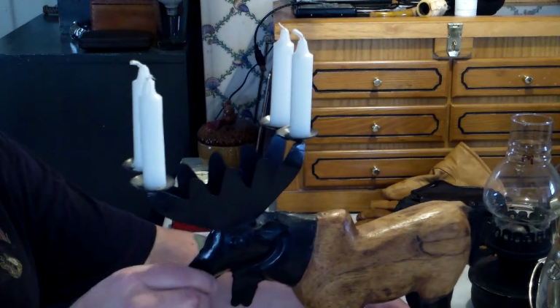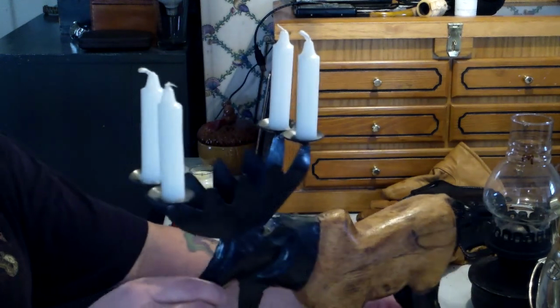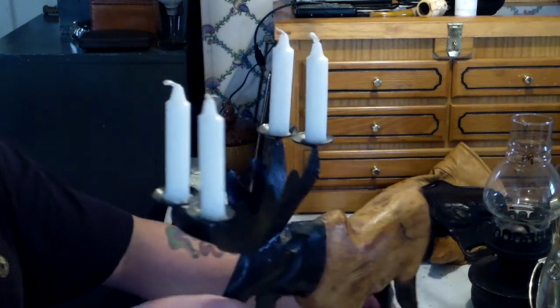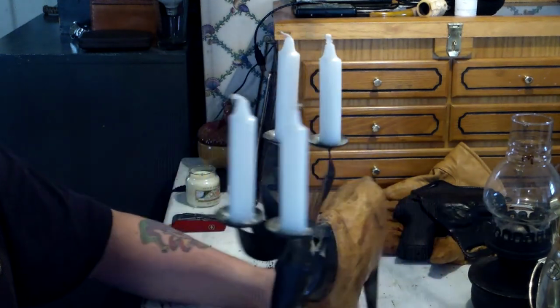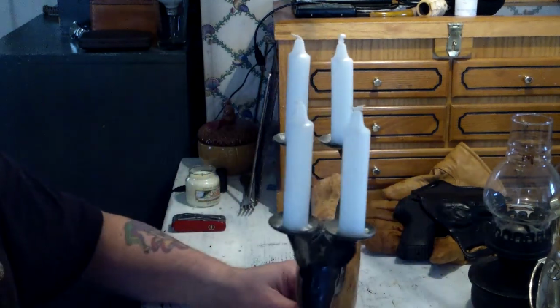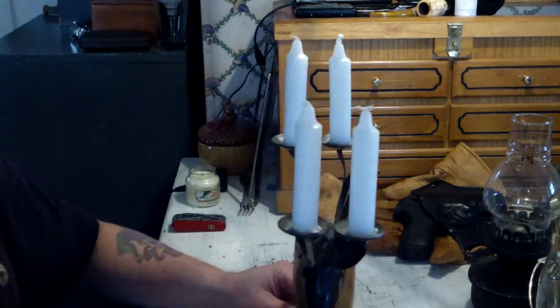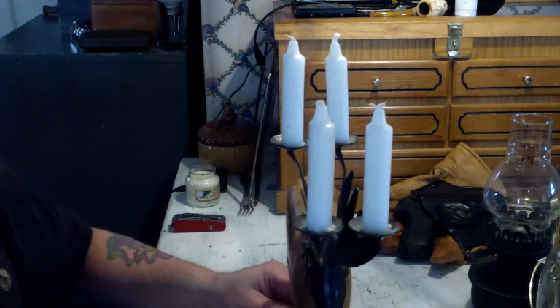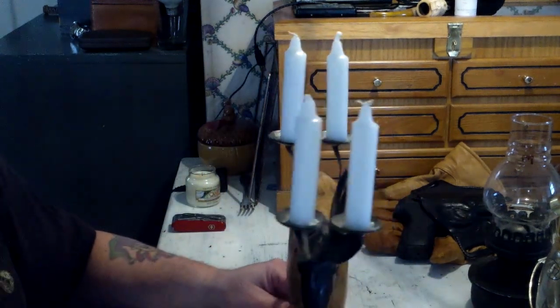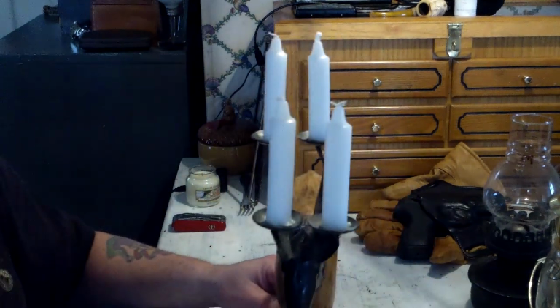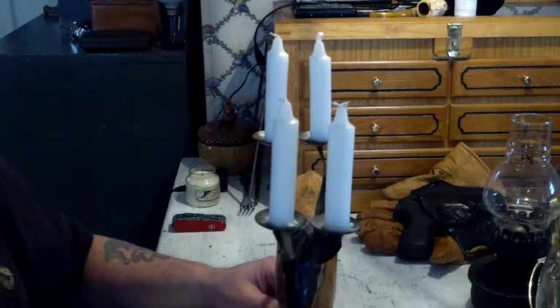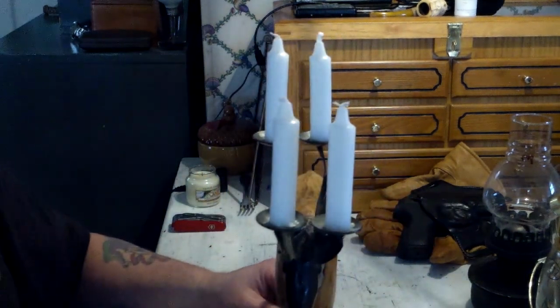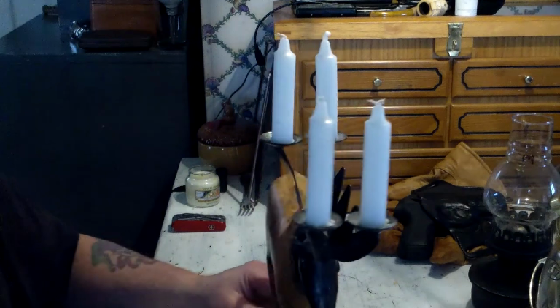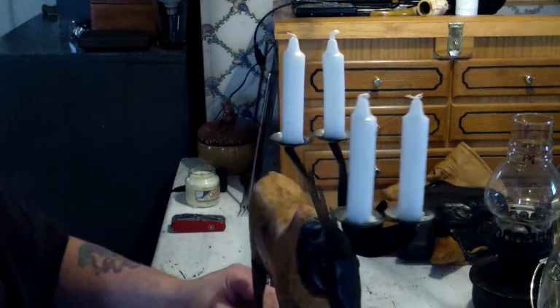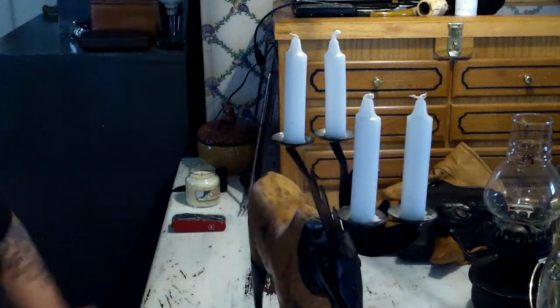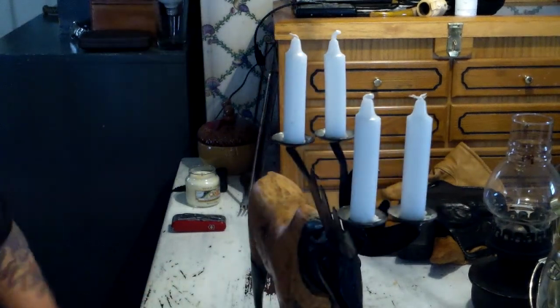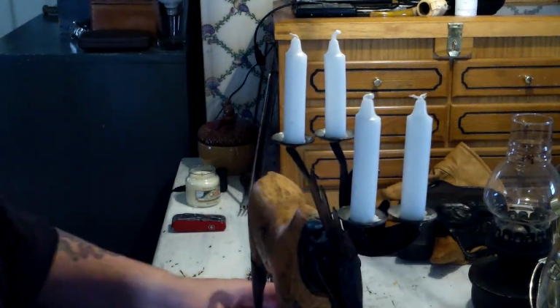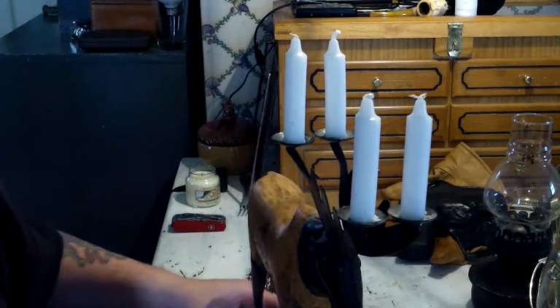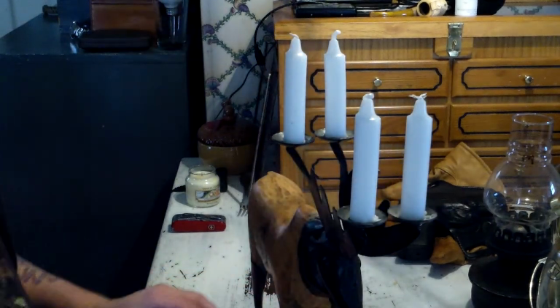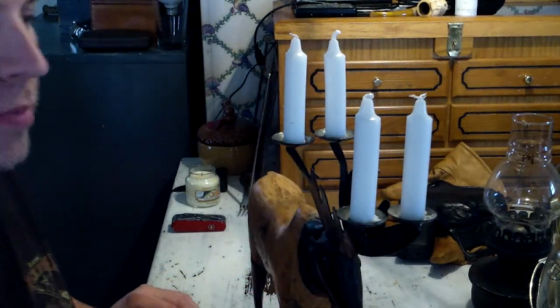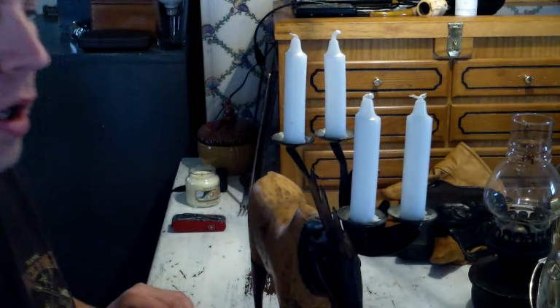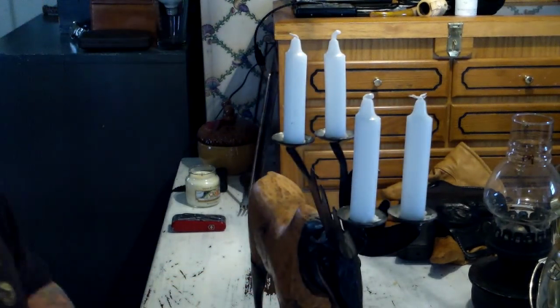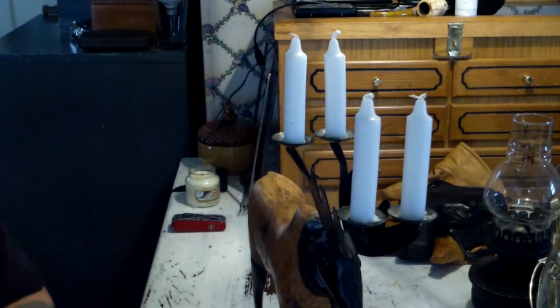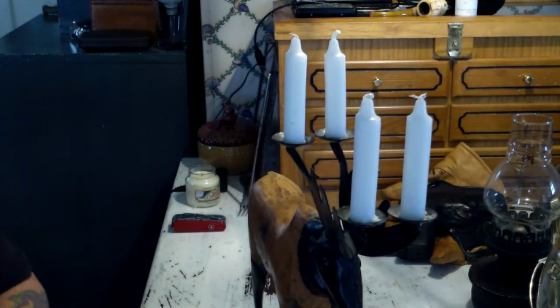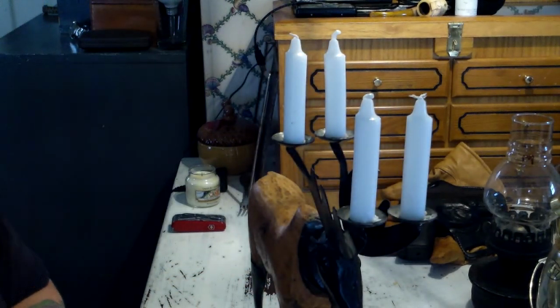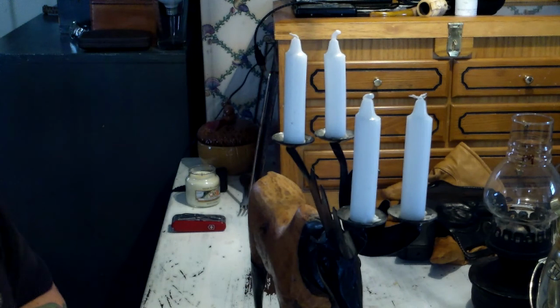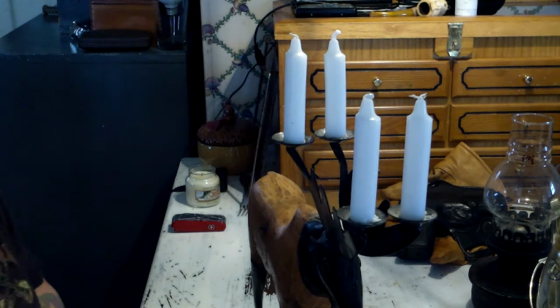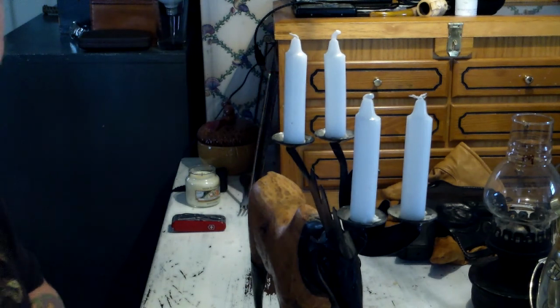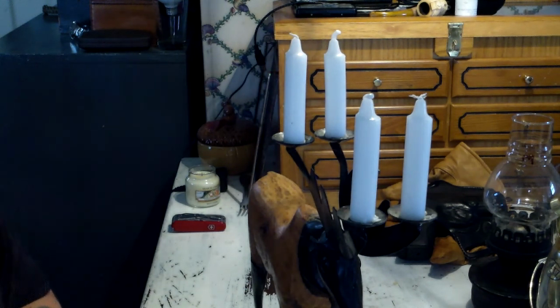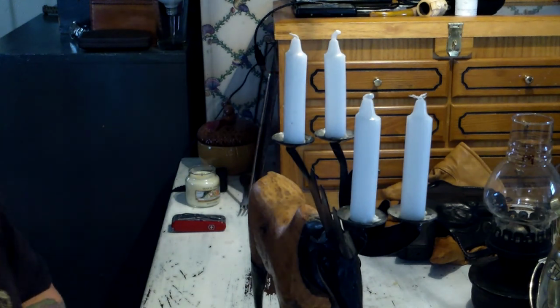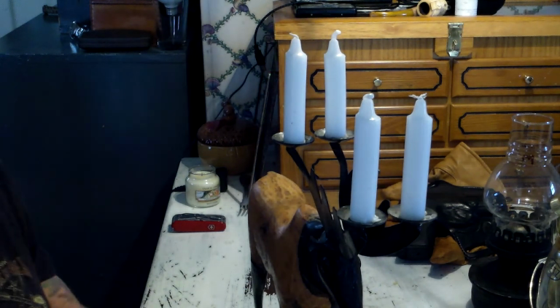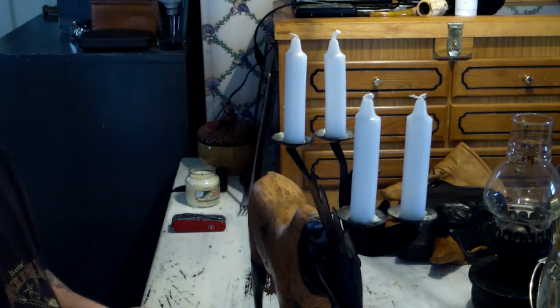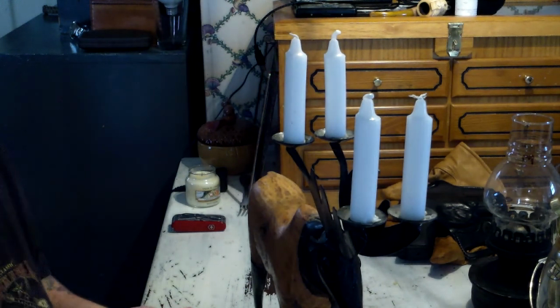Yeah, oh my god, this thing is great. So it's my moose candelabra, and I use these cheap candles I get from the grocery store in here.